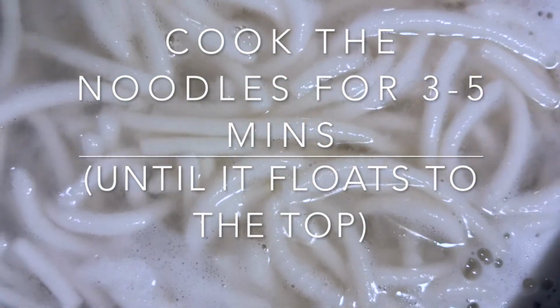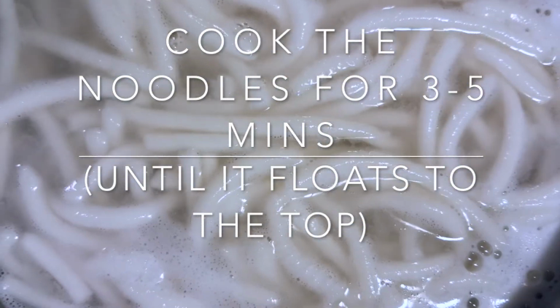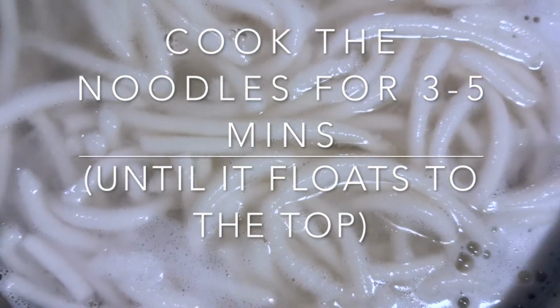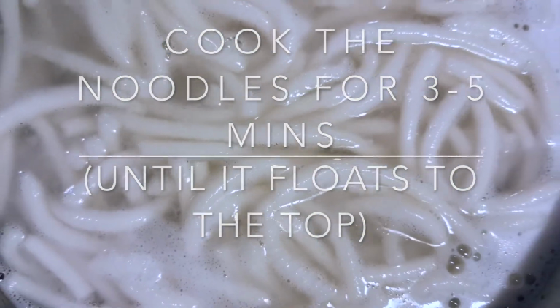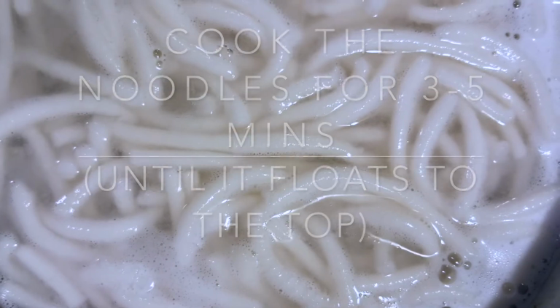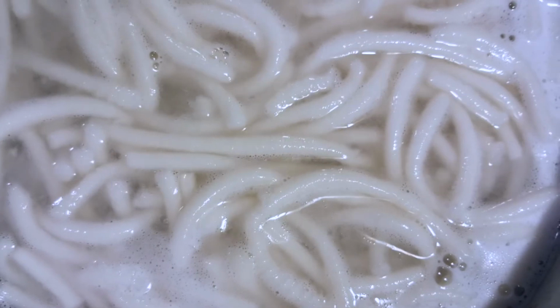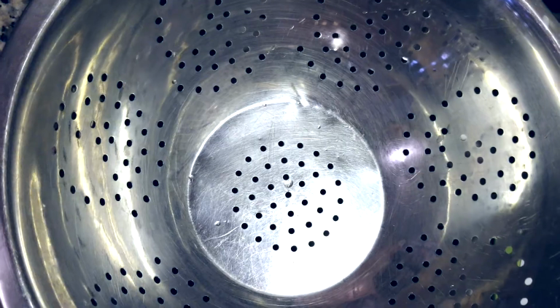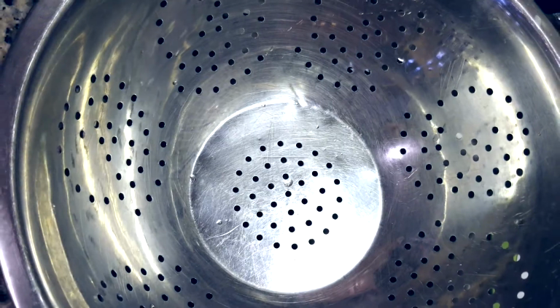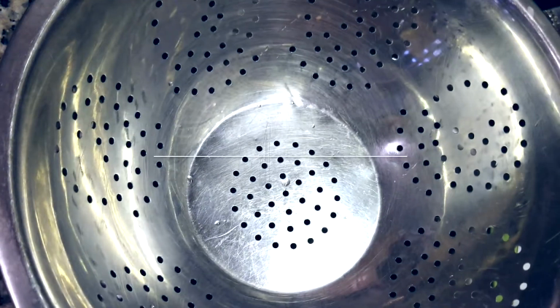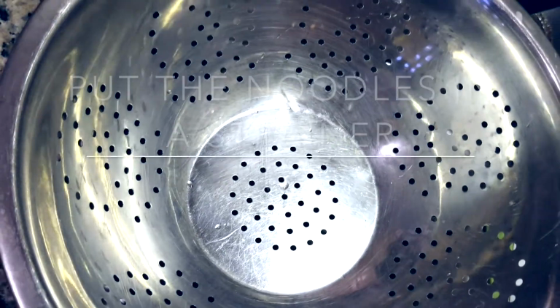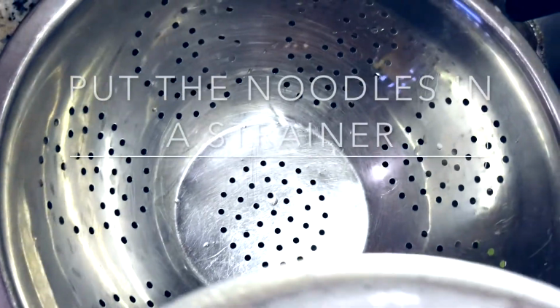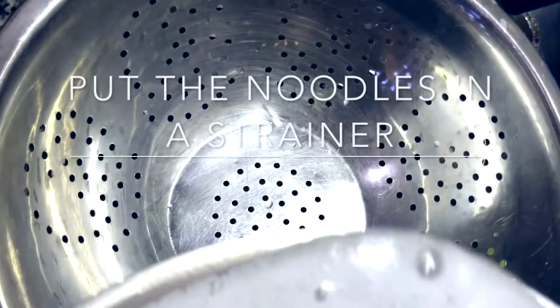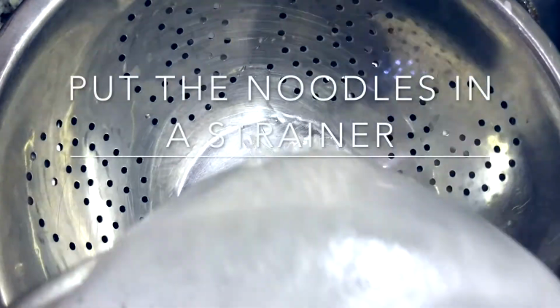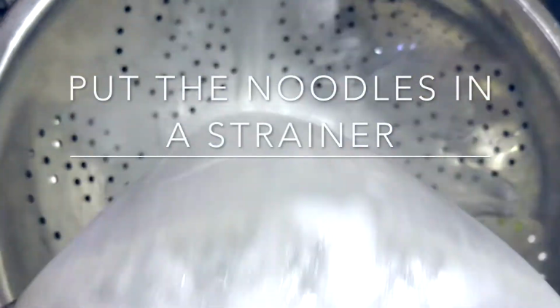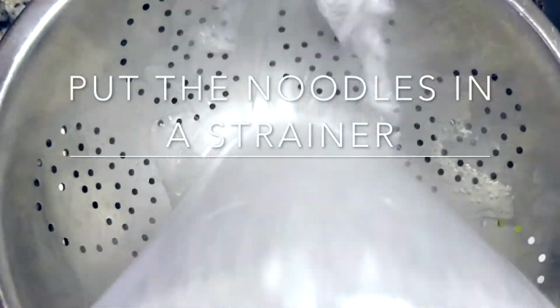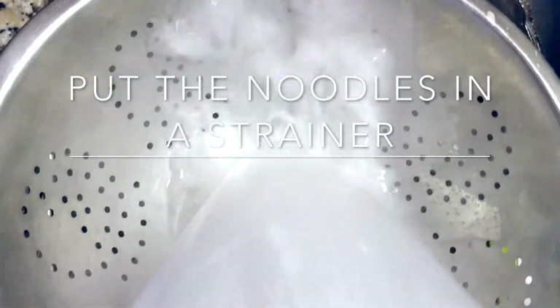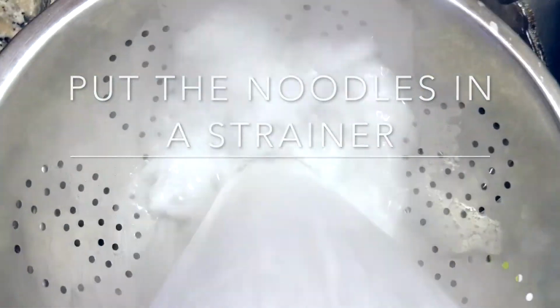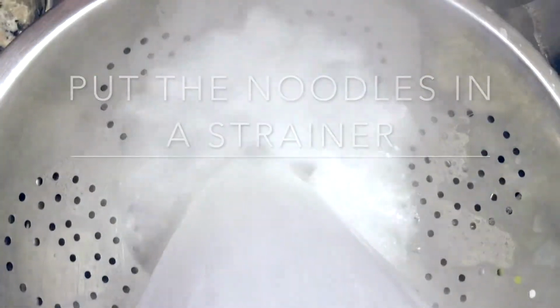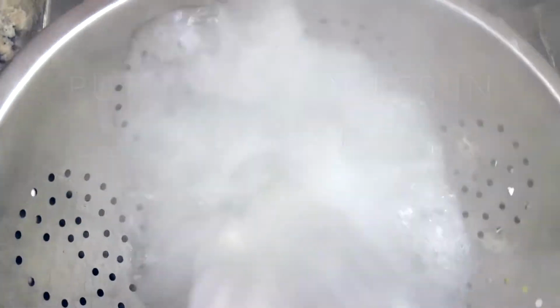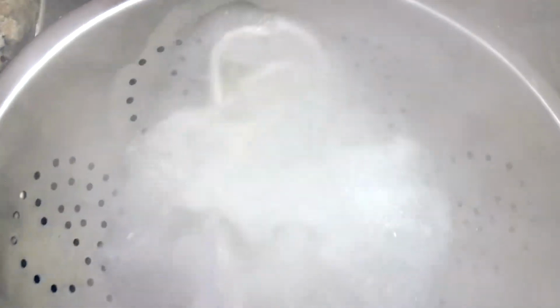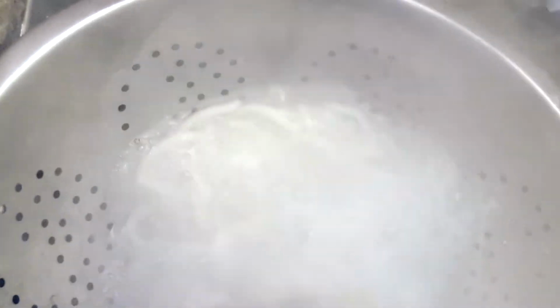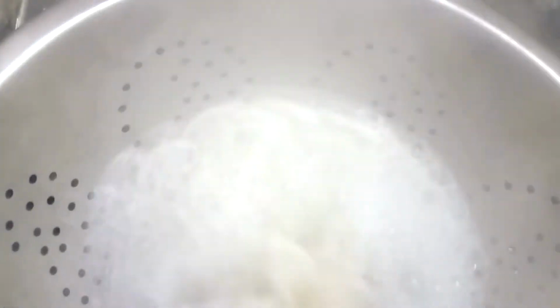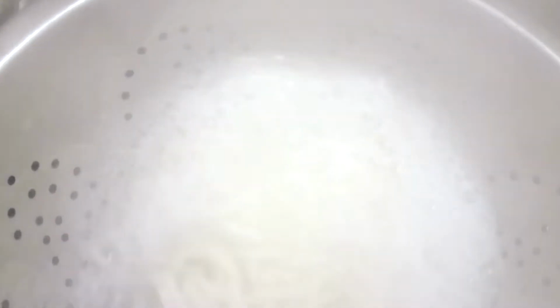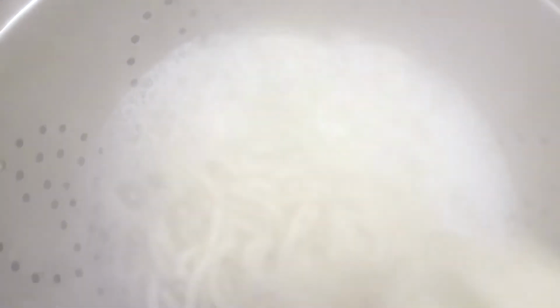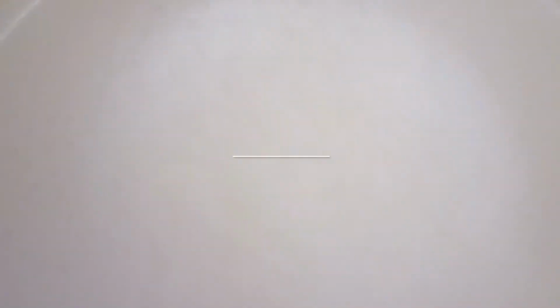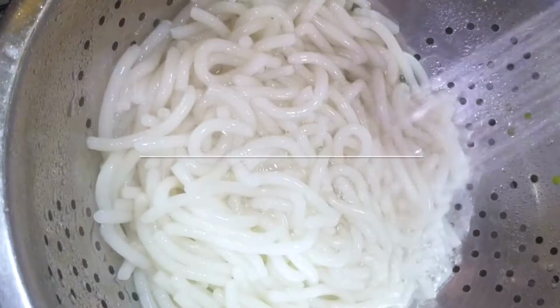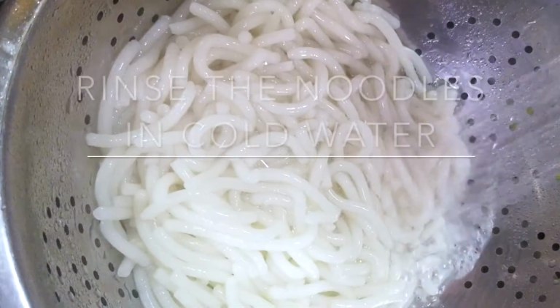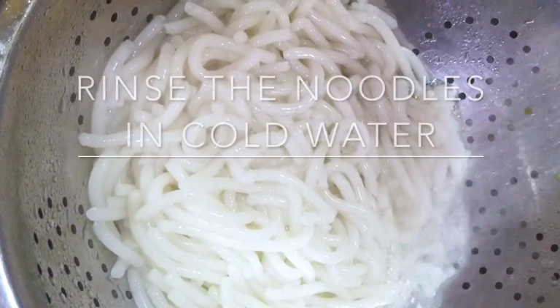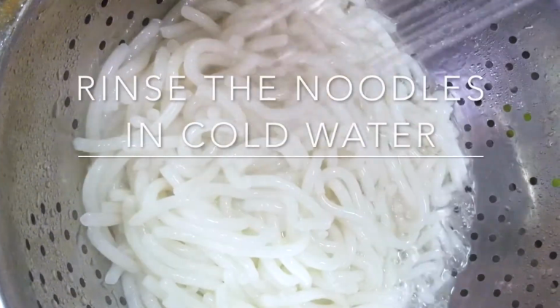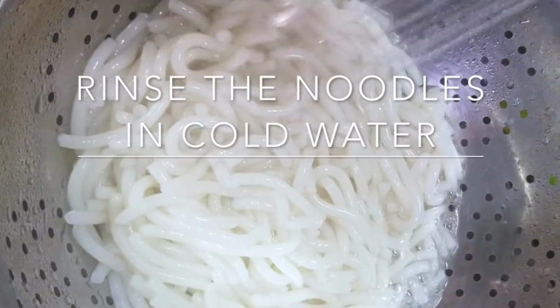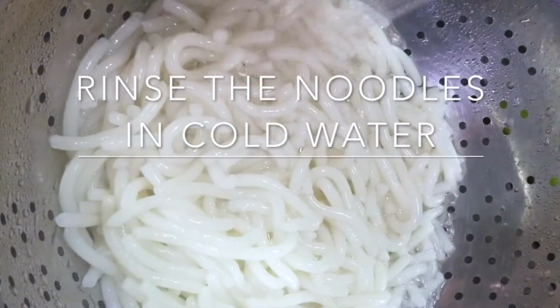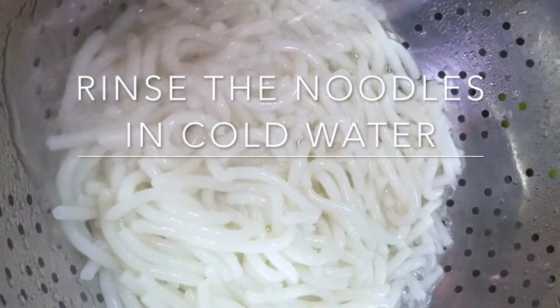Once that's done, put the noodles in a strainer. Get rid of all the hot water and rinse them in cold water.